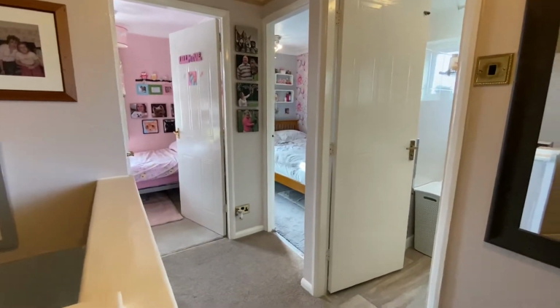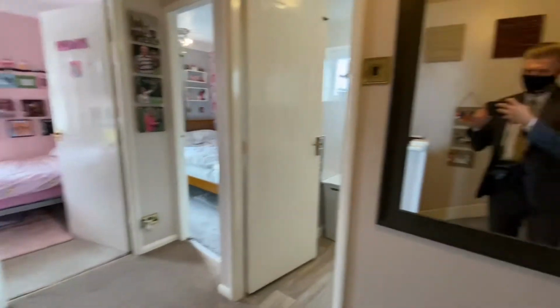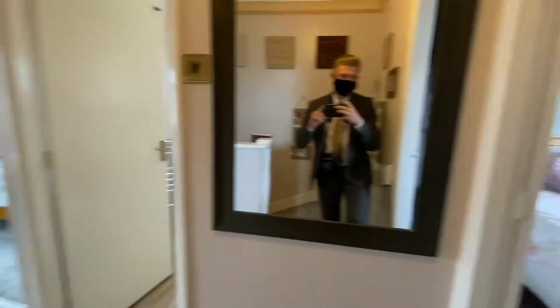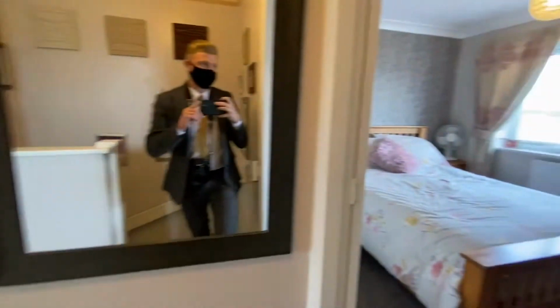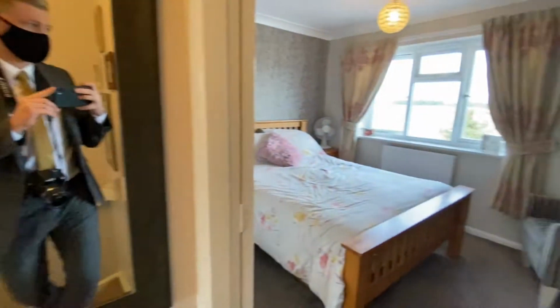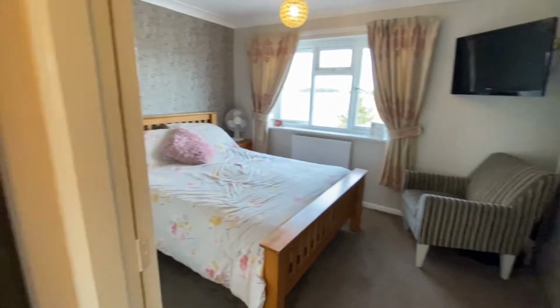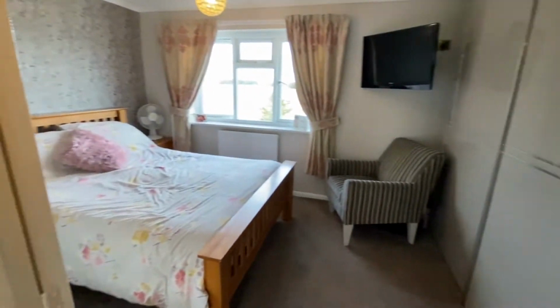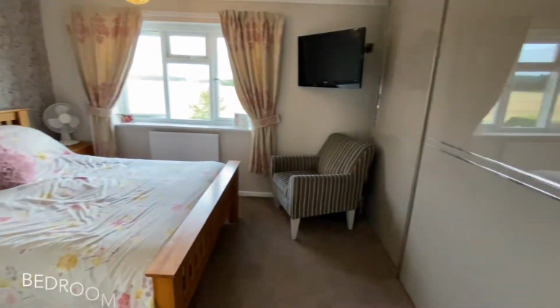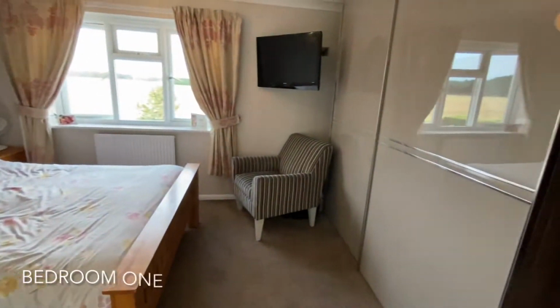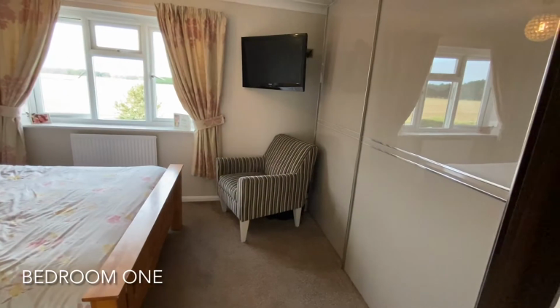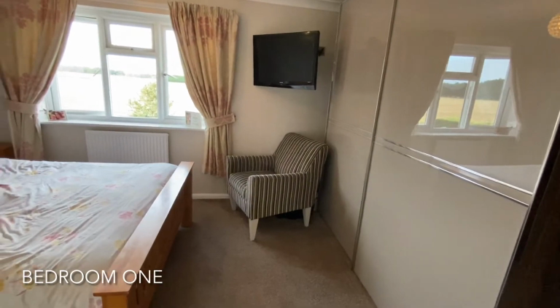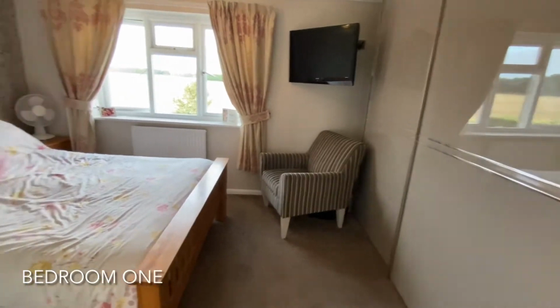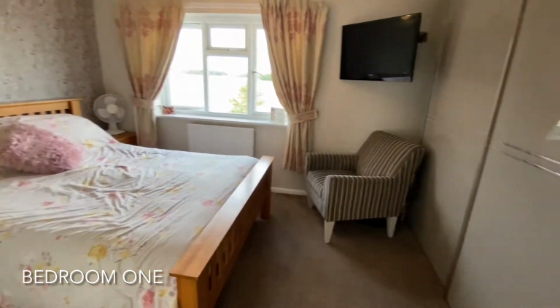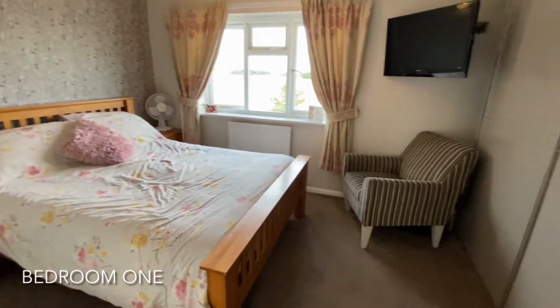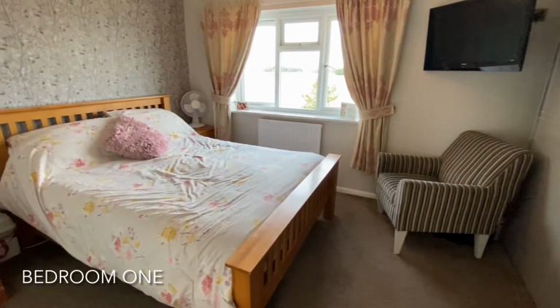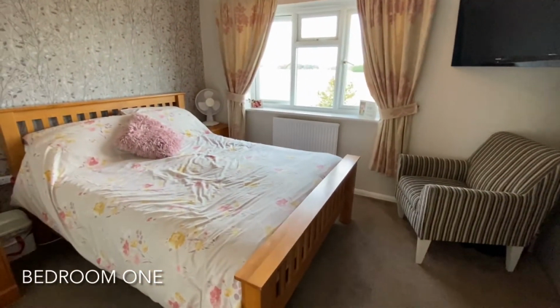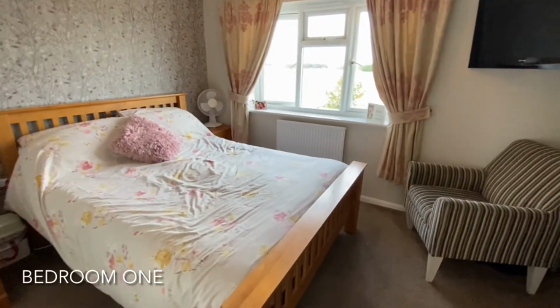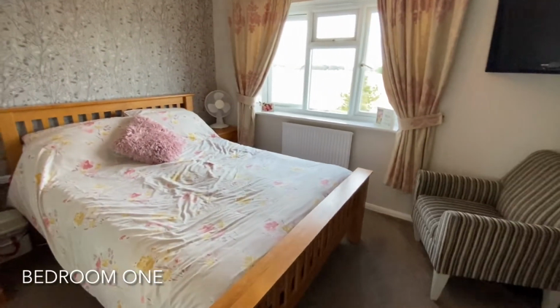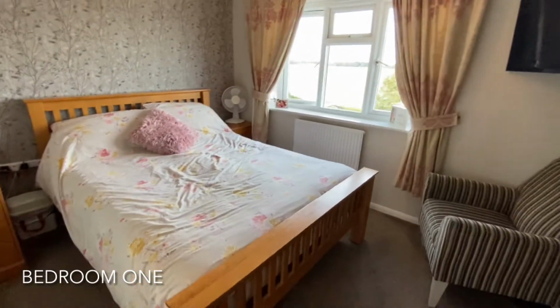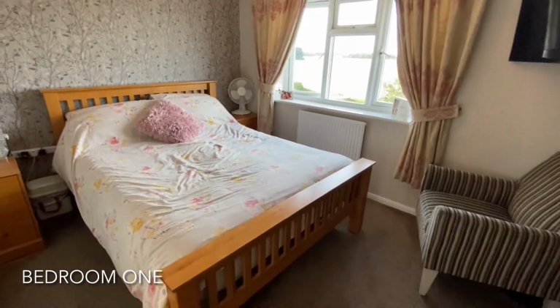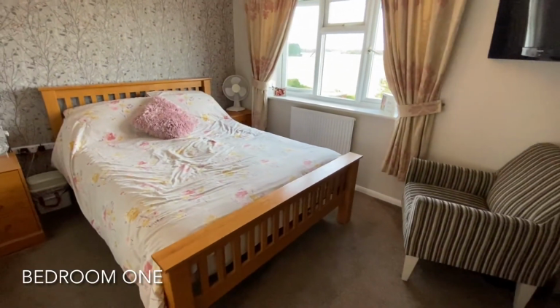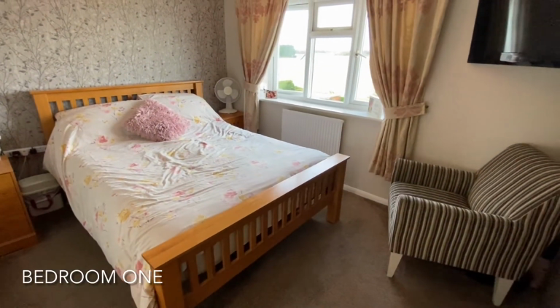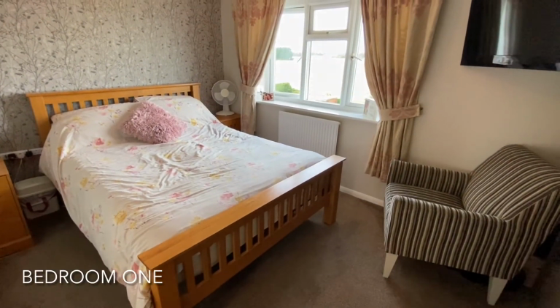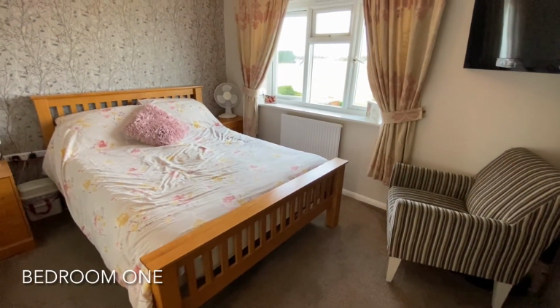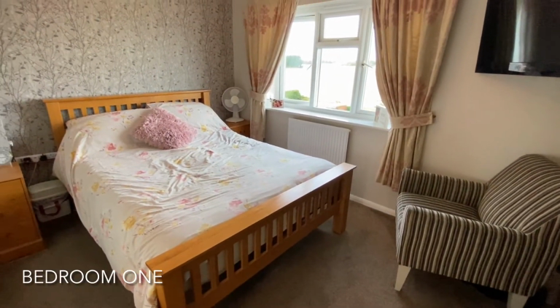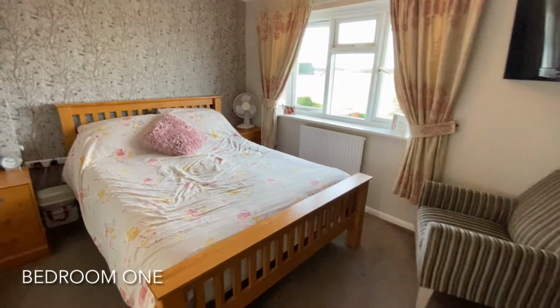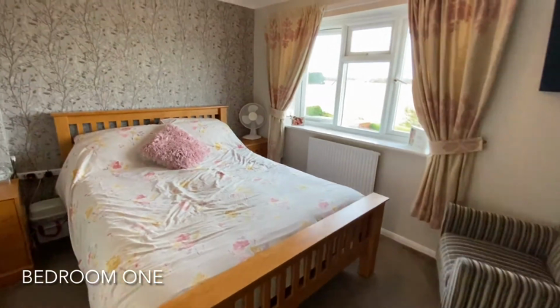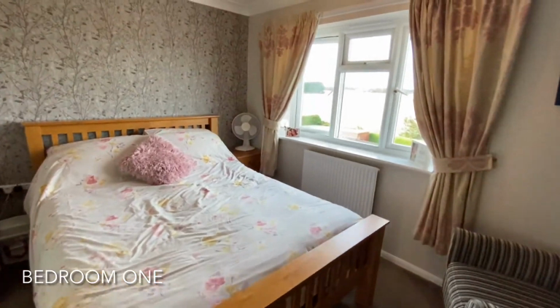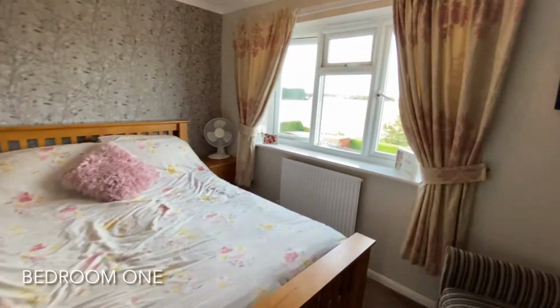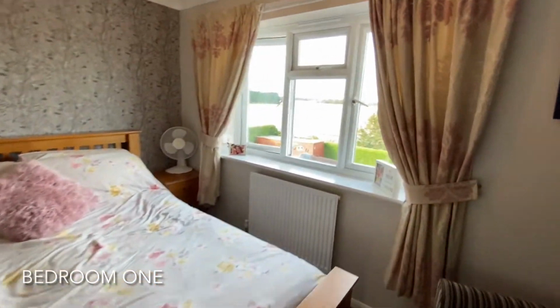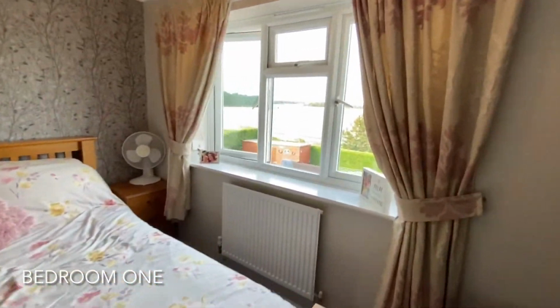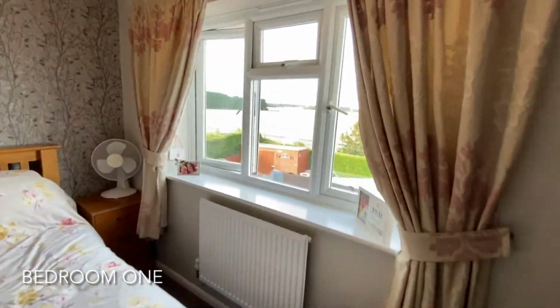As we head to the first floor, the first door on our right shows us into the main bedroom, showing here to be a fantastic sized double room and benefiting from its open field views.